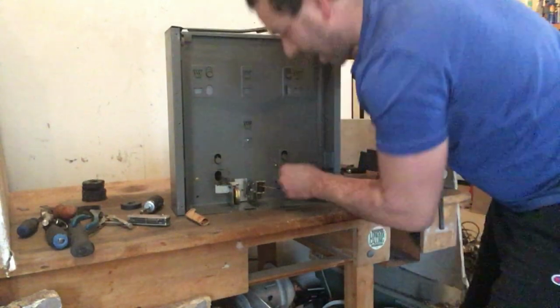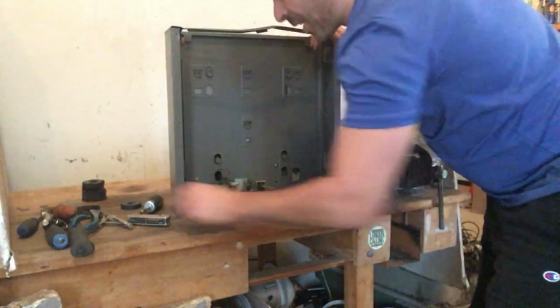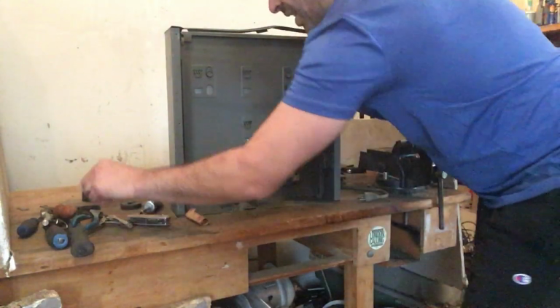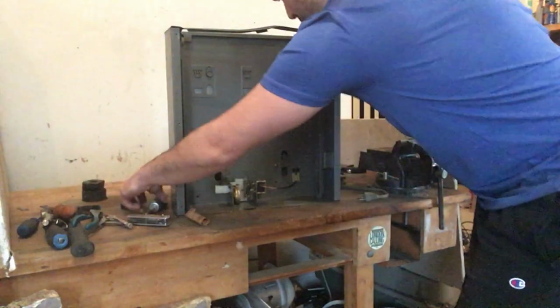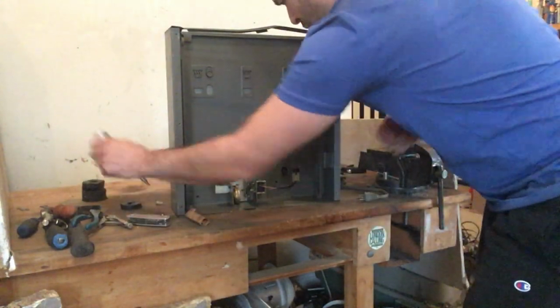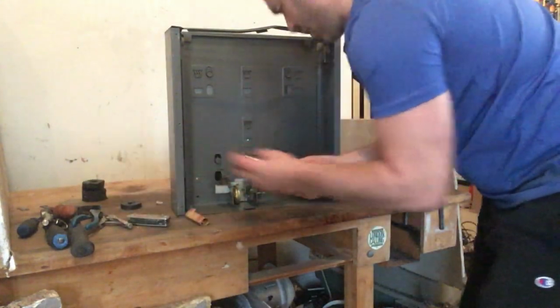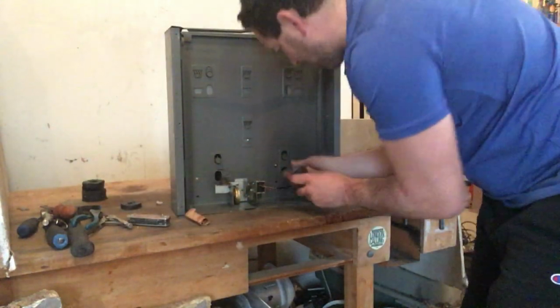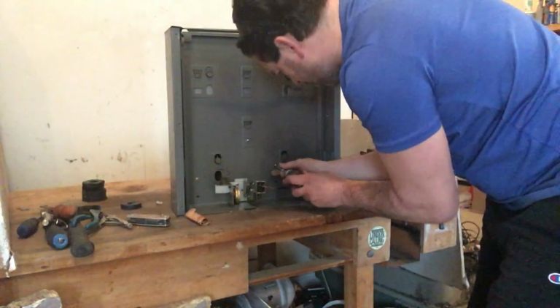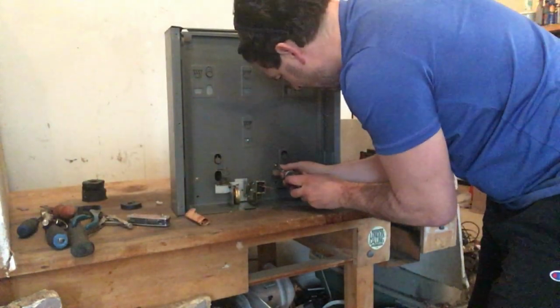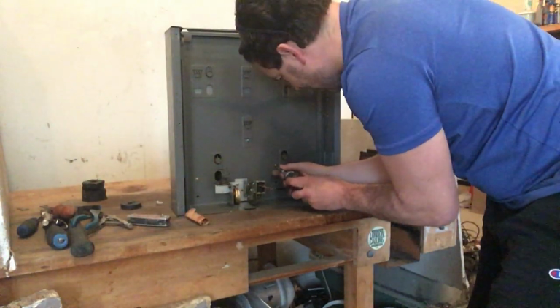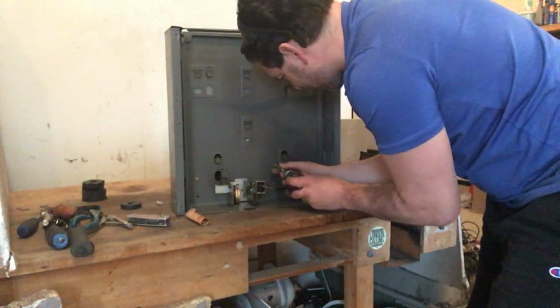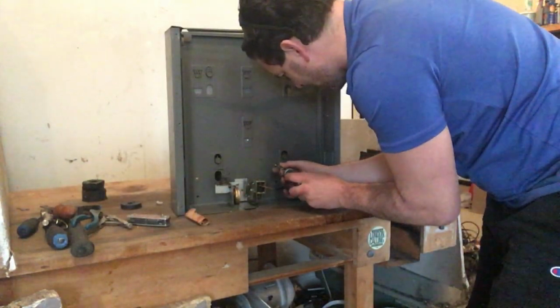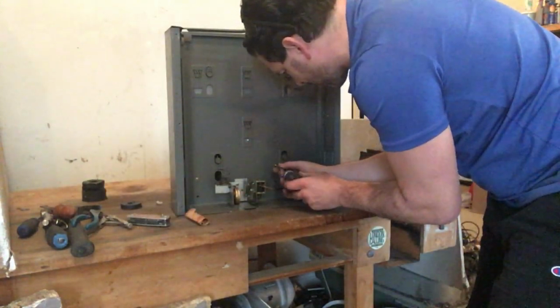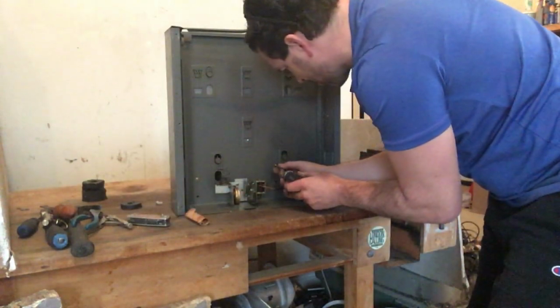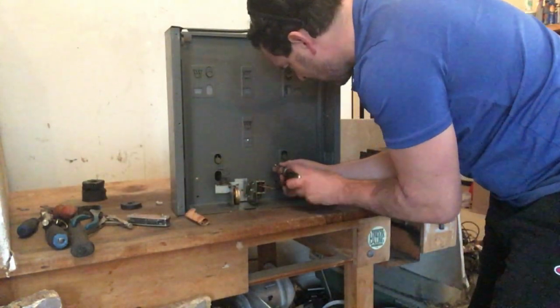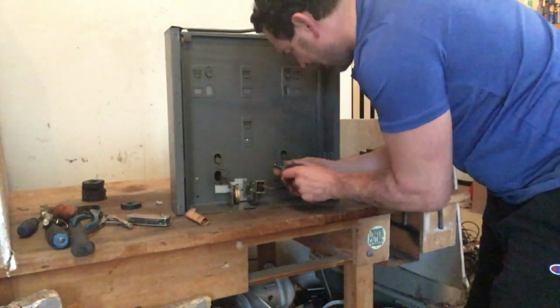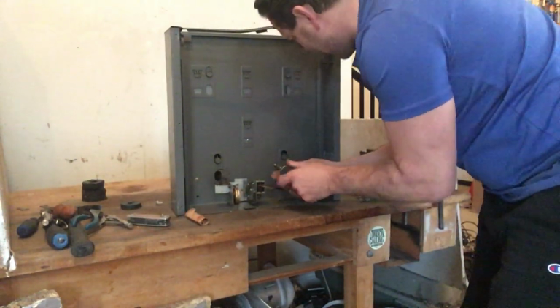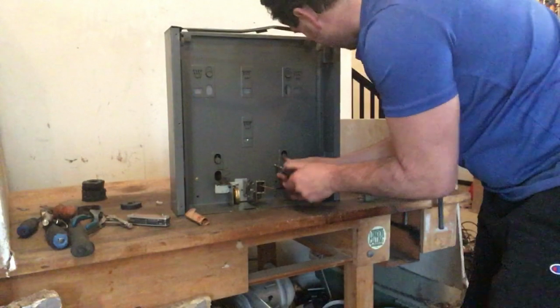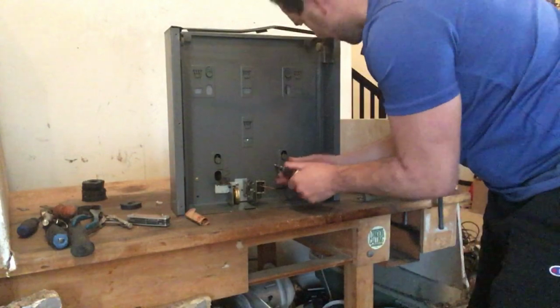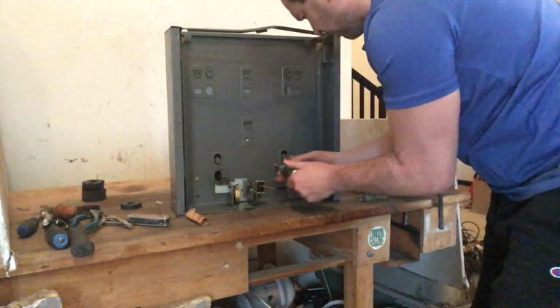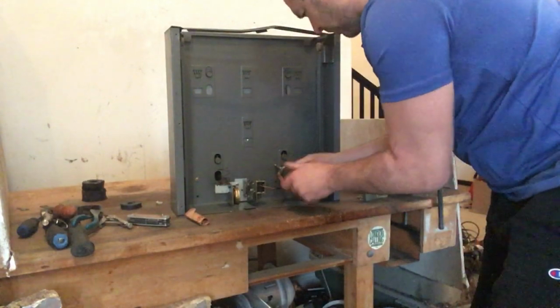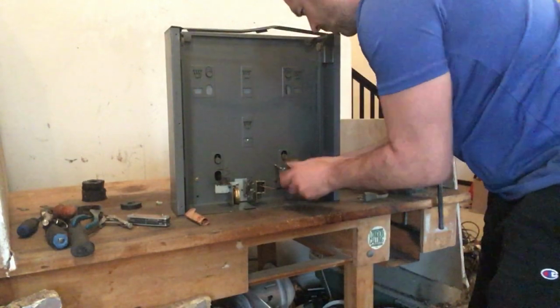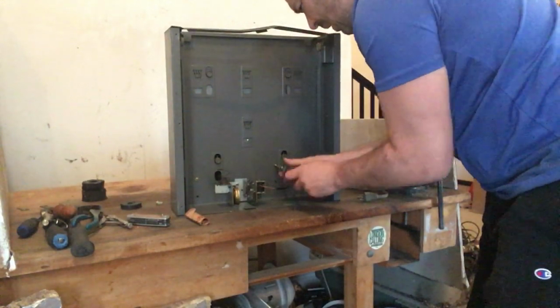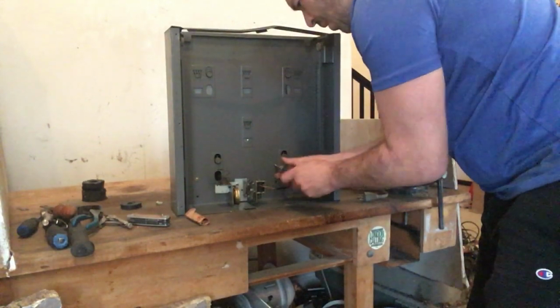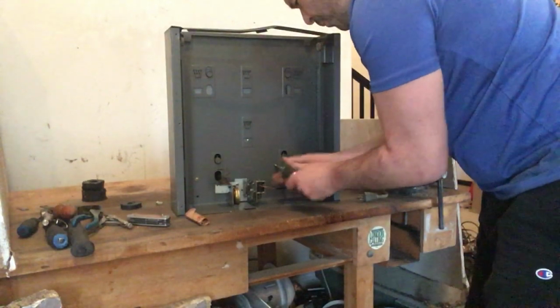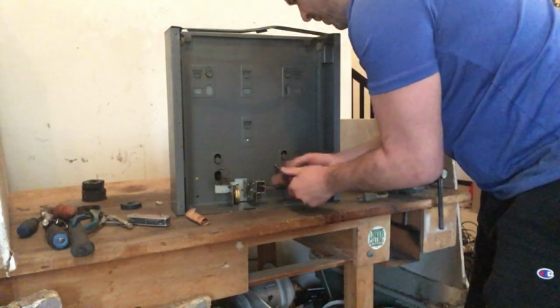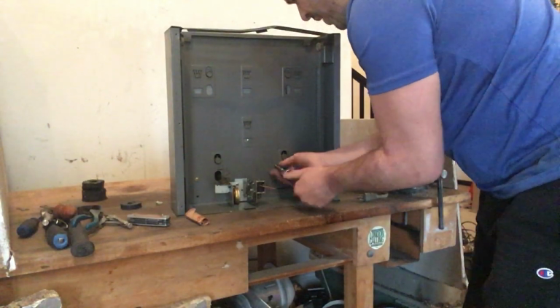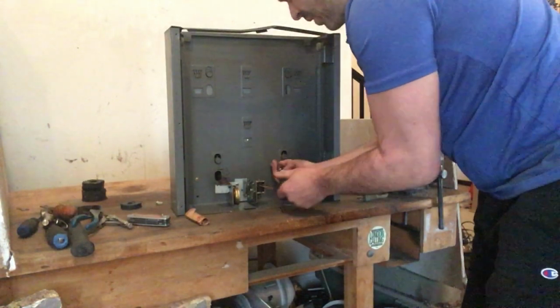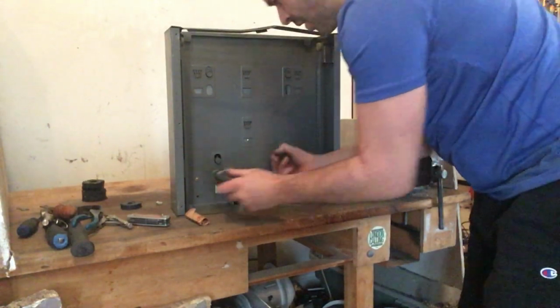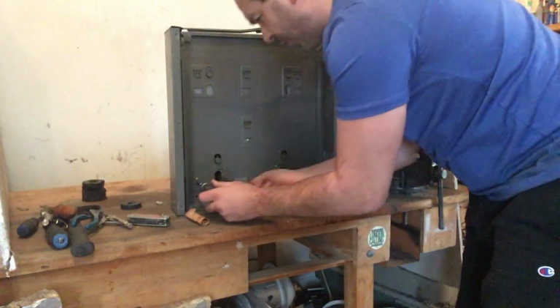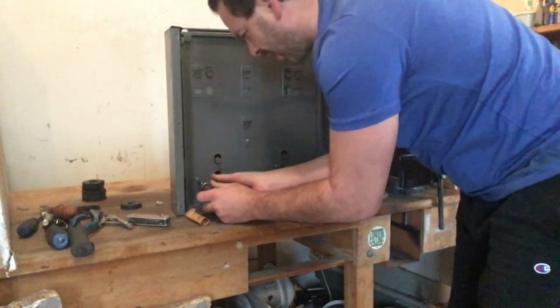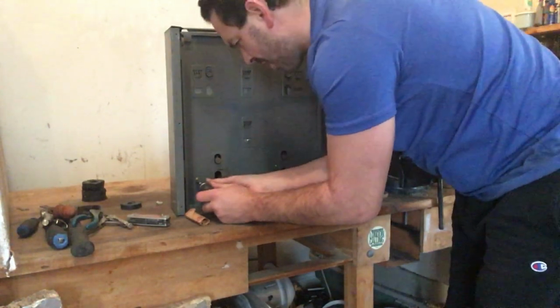I see a couple screws here and I'm just going to try and get as many screws as I can. Hopefully some things are going to start falling off.